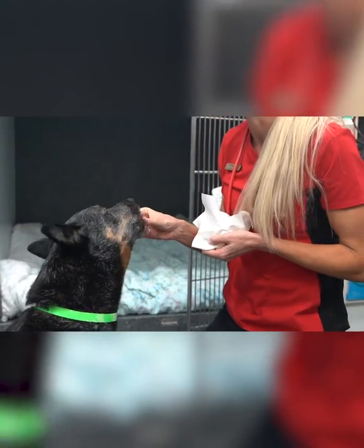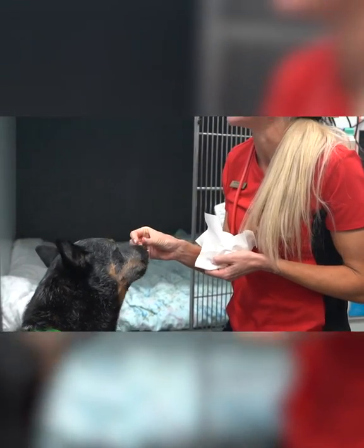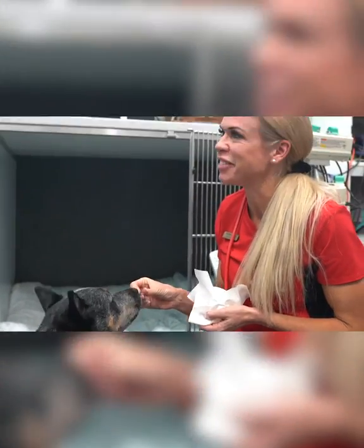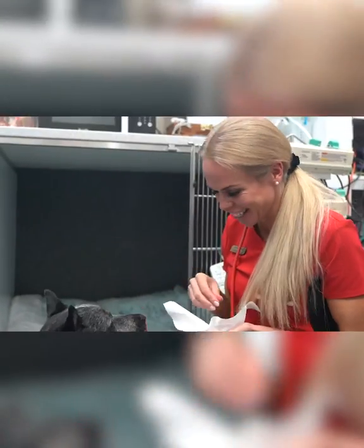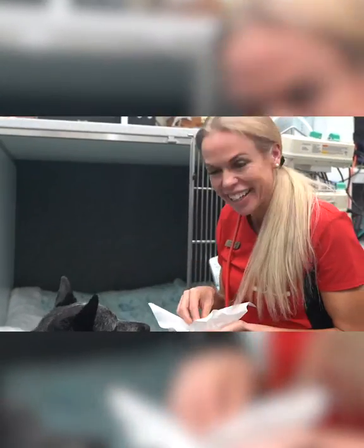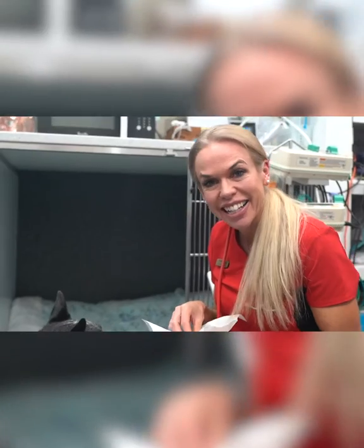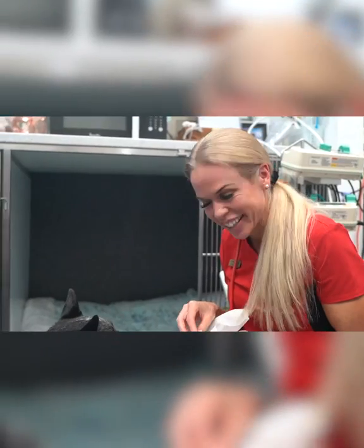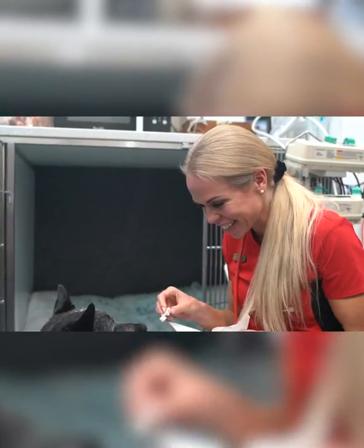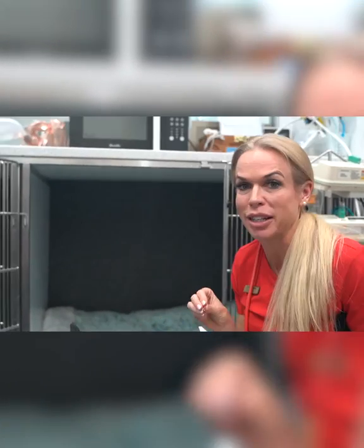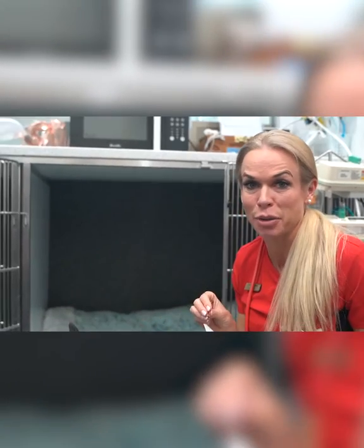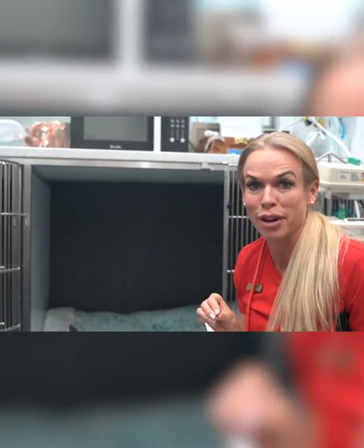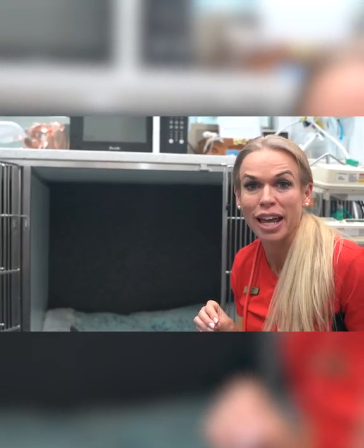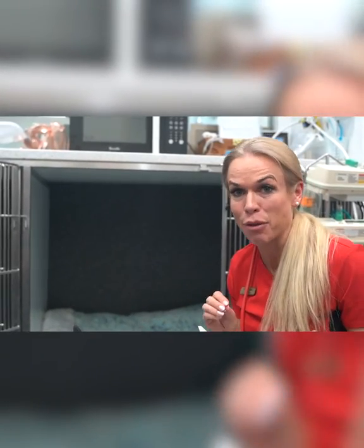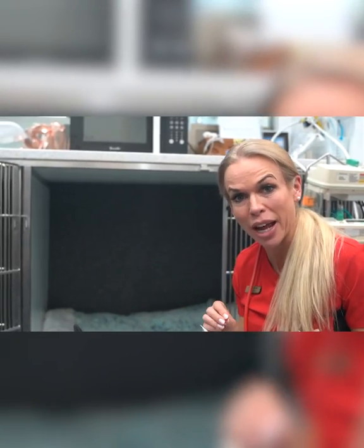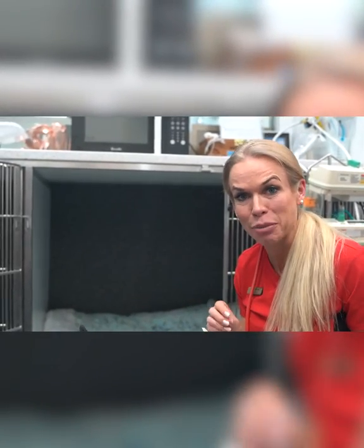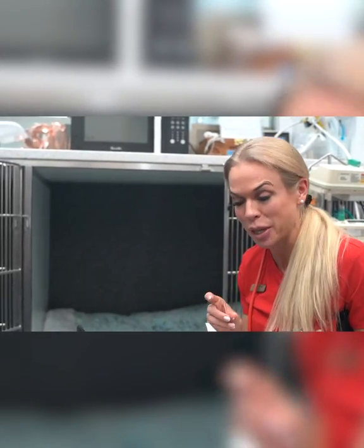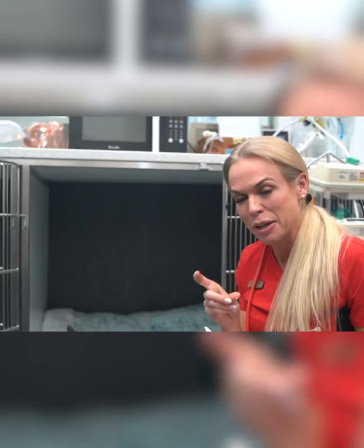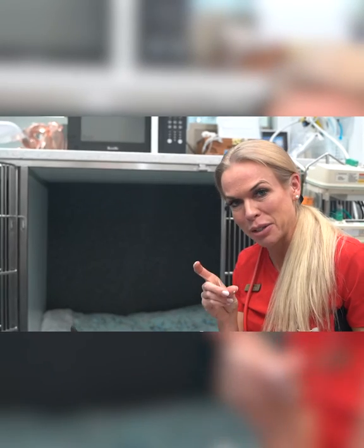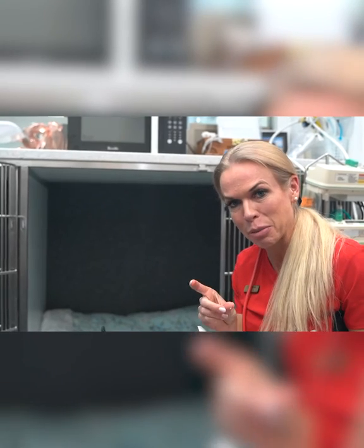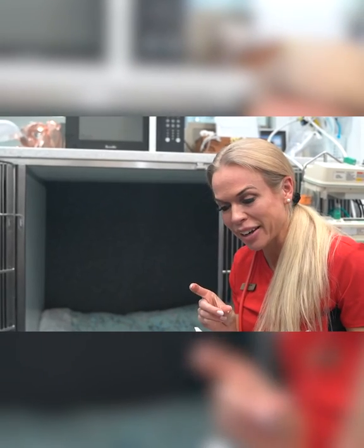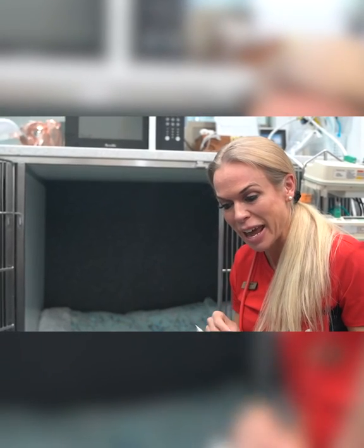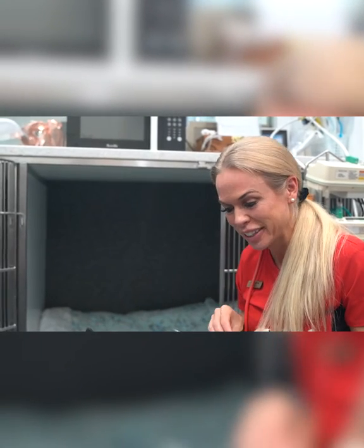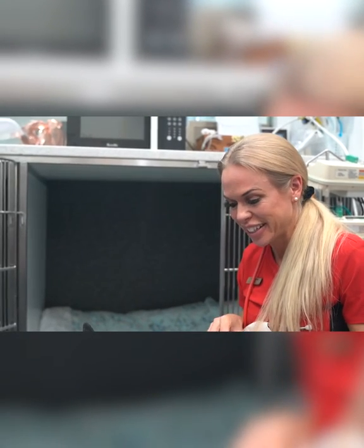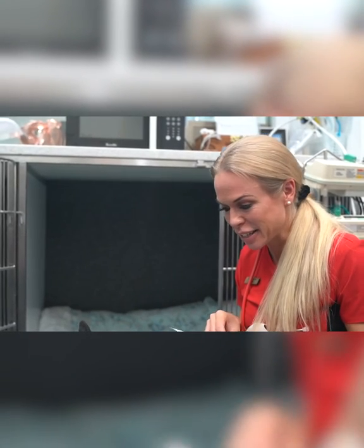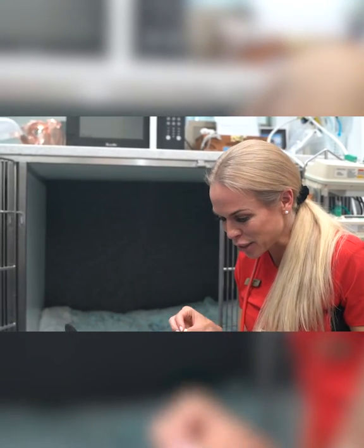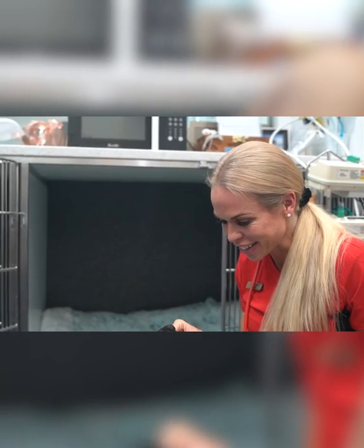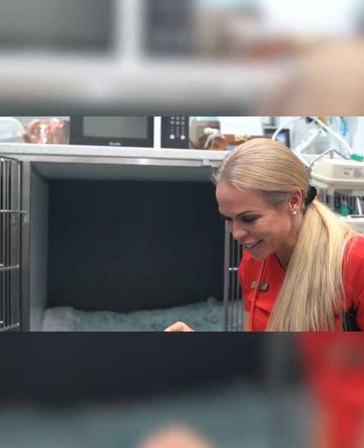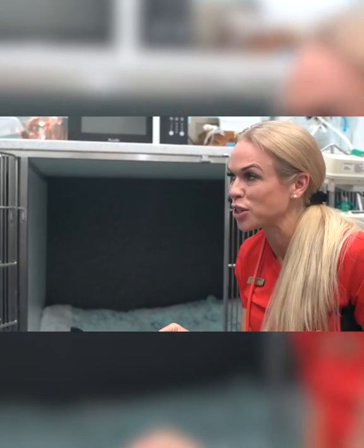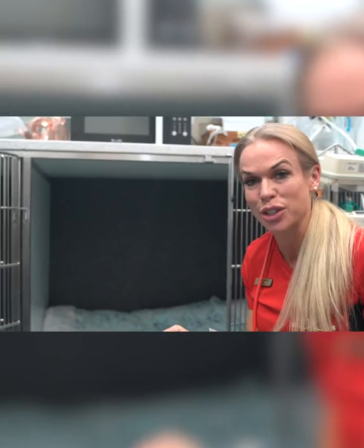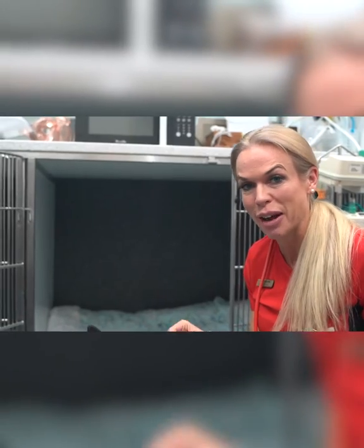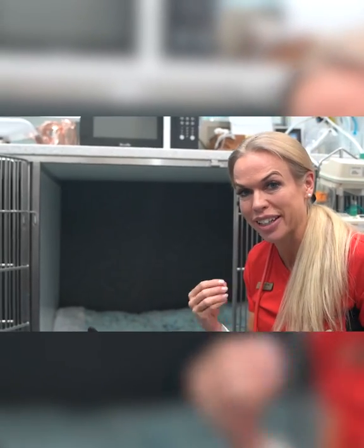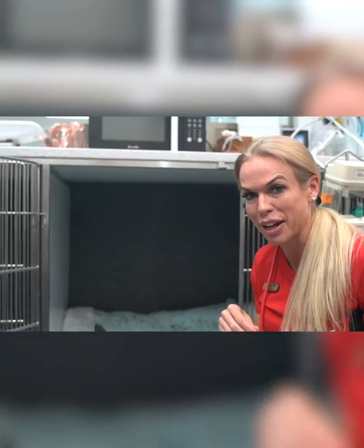Oh my goodness, you see him eat the chicken! He was in surgery less than 24 hours ago, he hadn't eaten for four days, and we pulled that piece of rubber ball out — and now he's loving this chicken. It shows you how quickly they can recover.